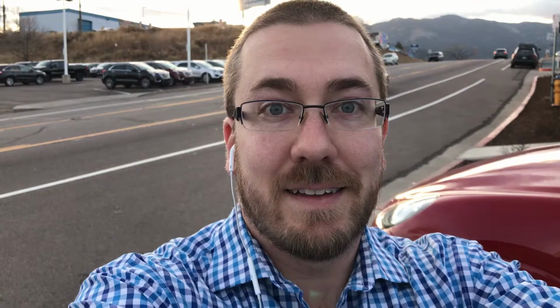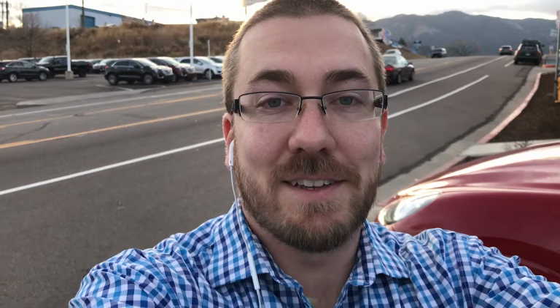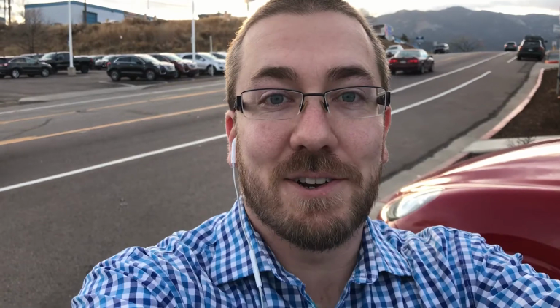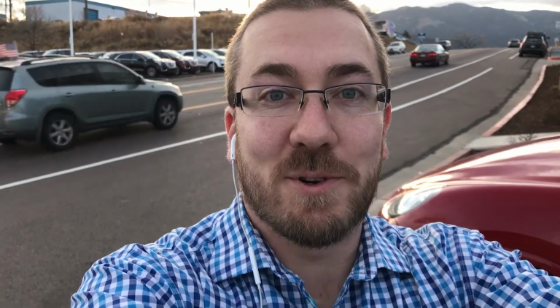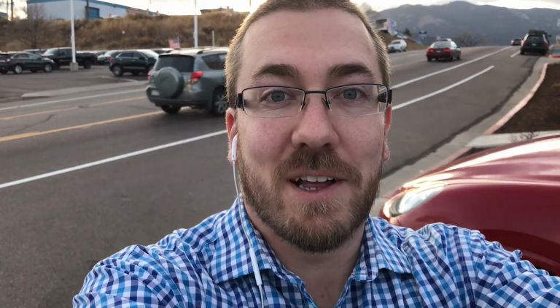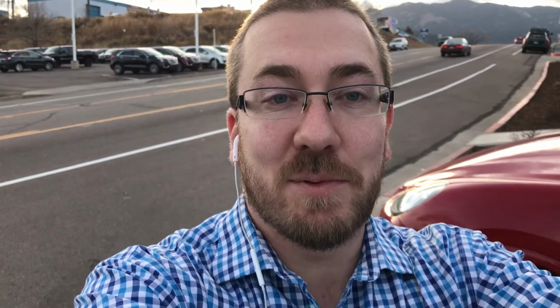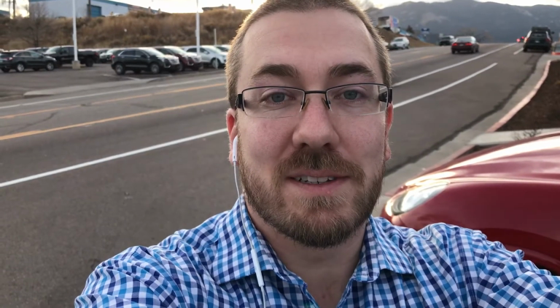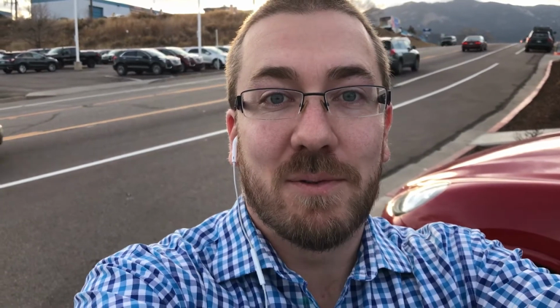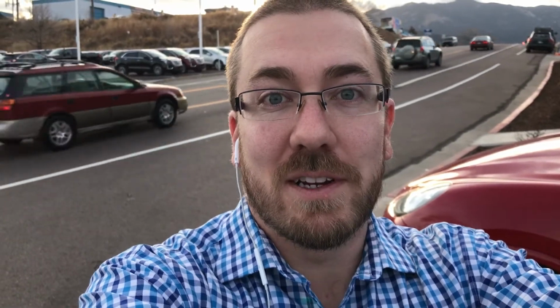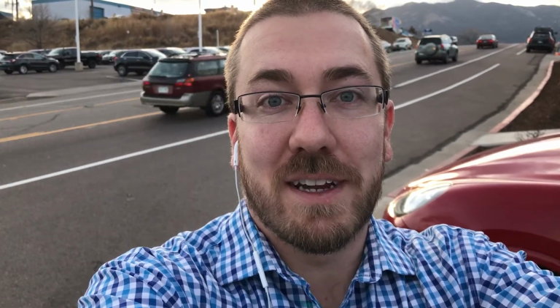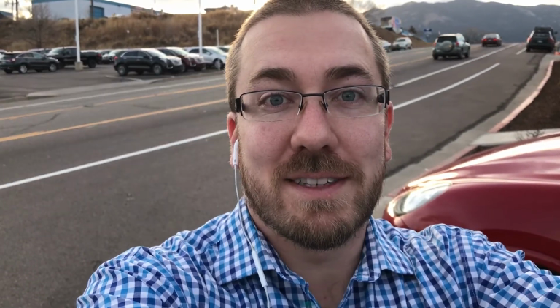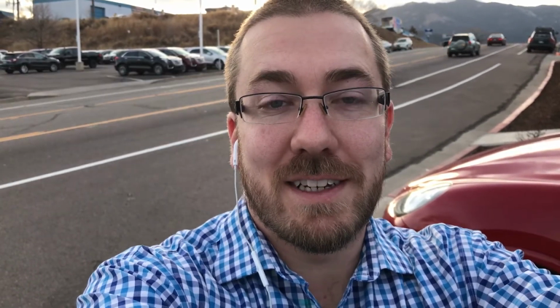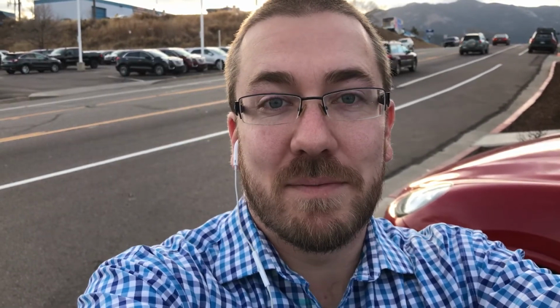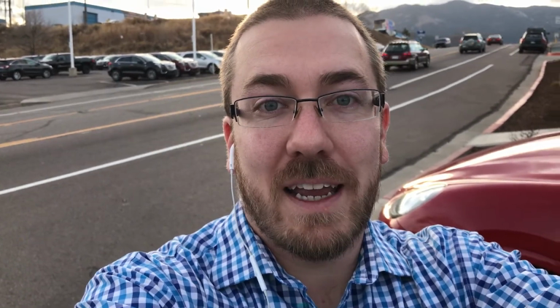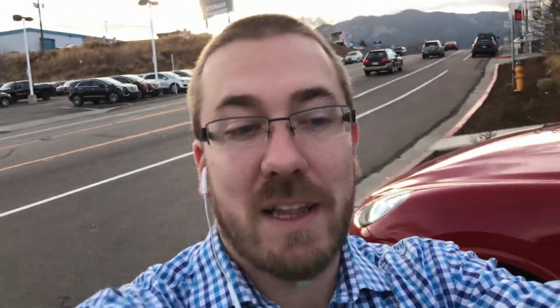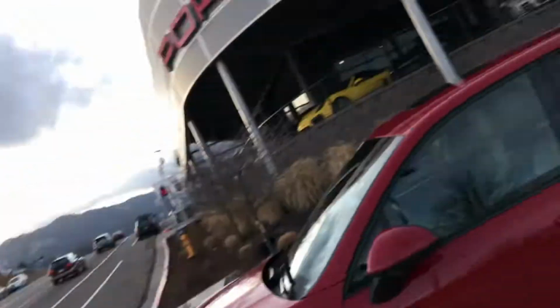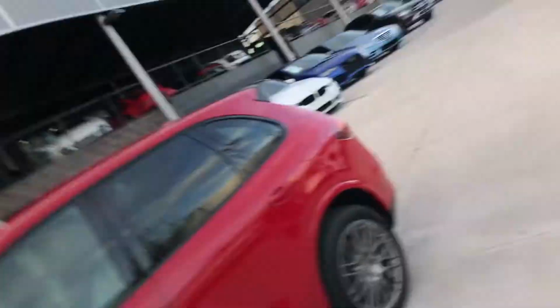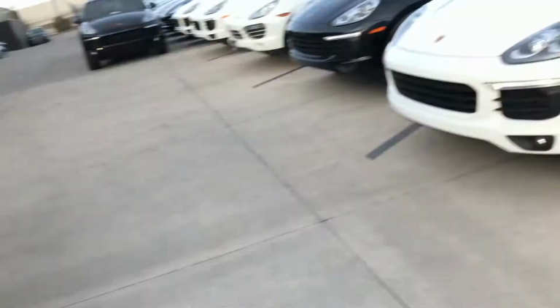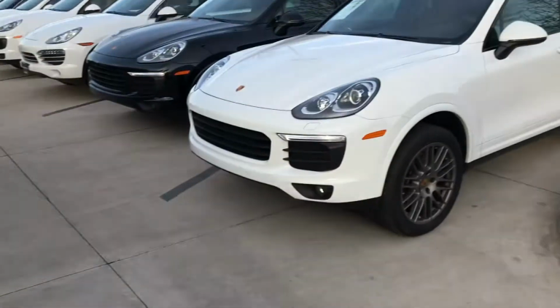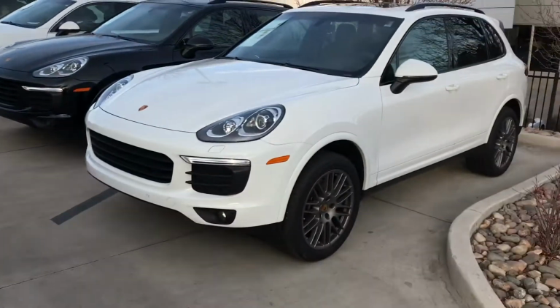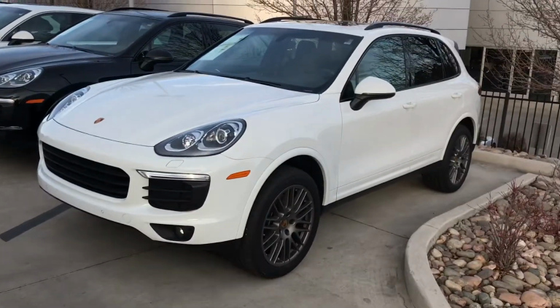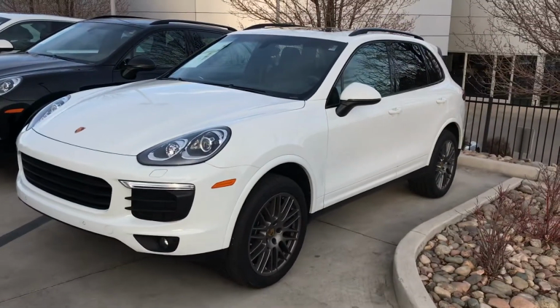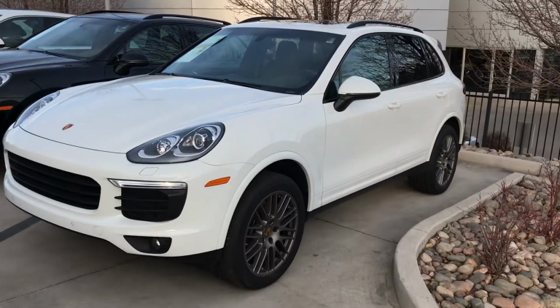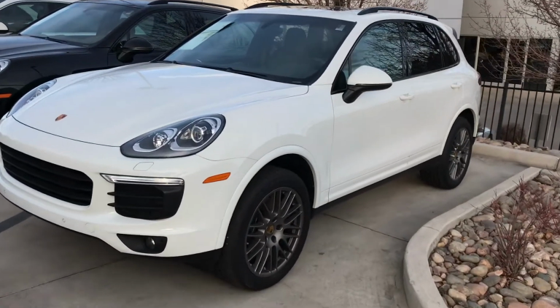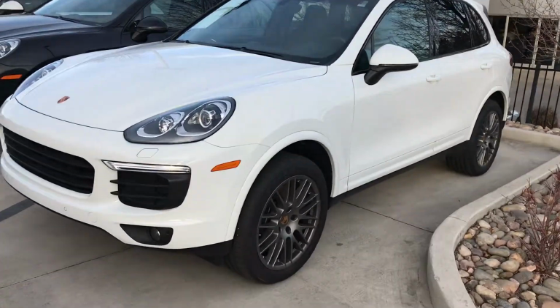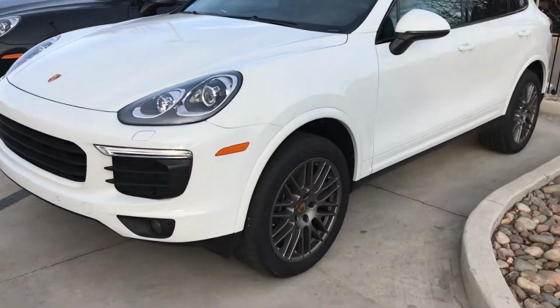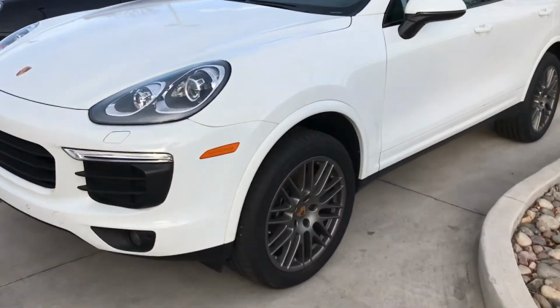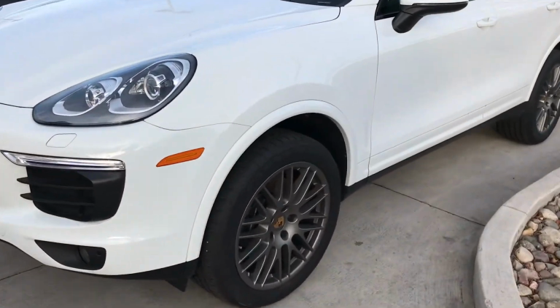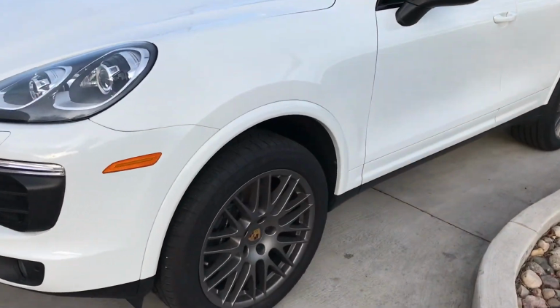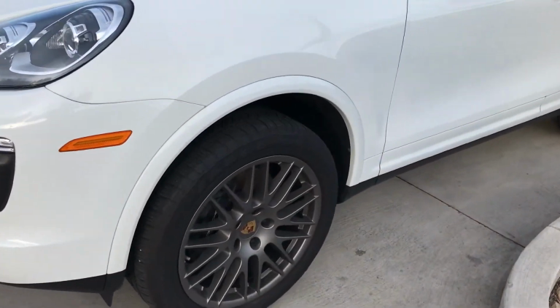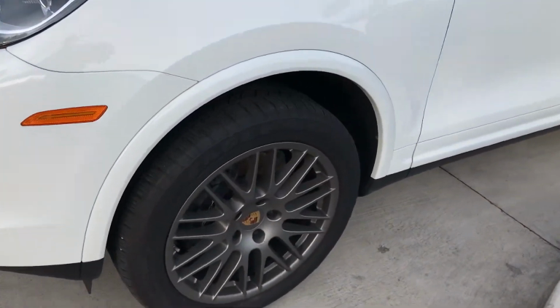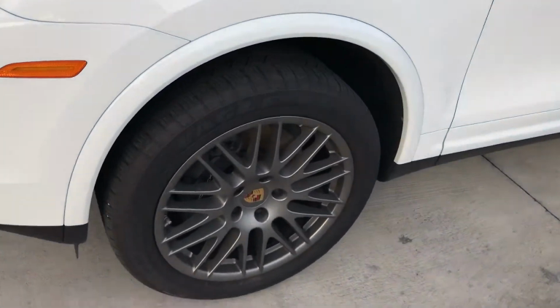Hey, this is Kirk at Porsche Colorado Springs. We're gonna look at a 2017 Cayenne Platinum Edition. We've got that one right here. It has my favorite wheels on it, the RS Spider Design wheels.